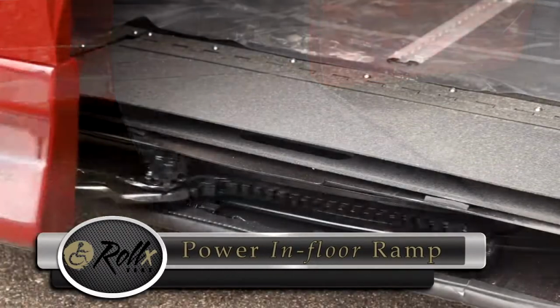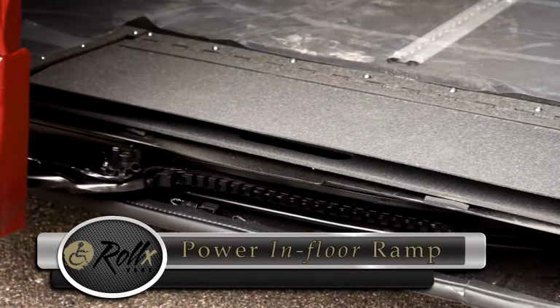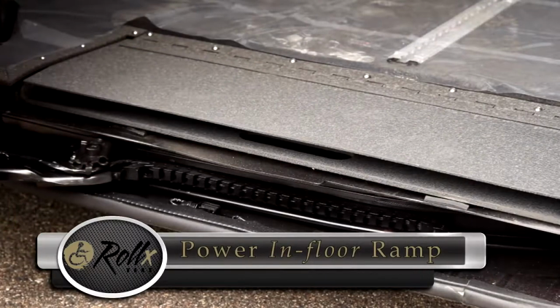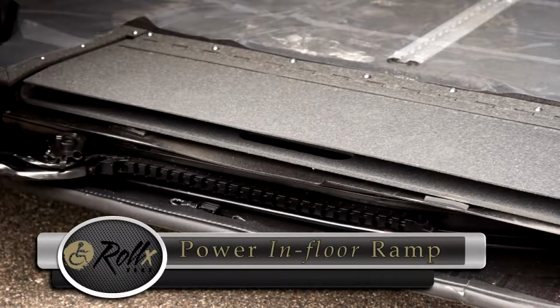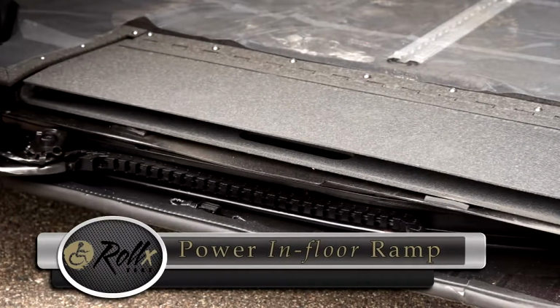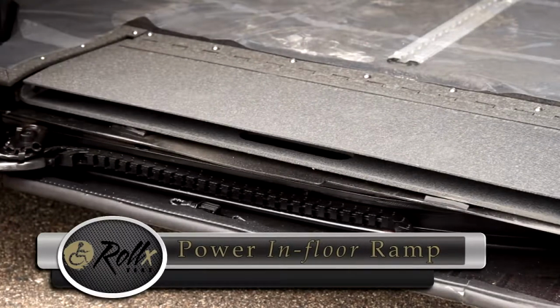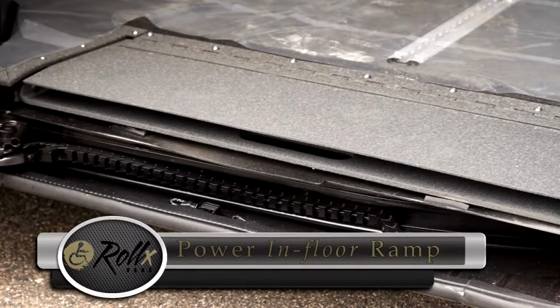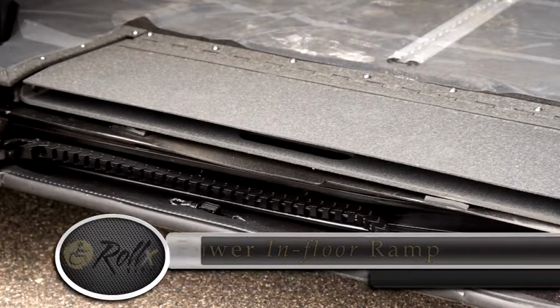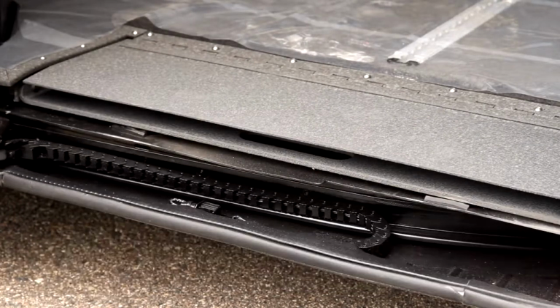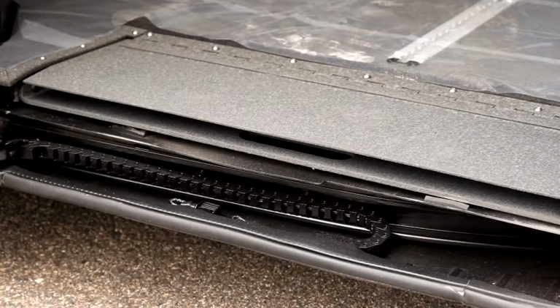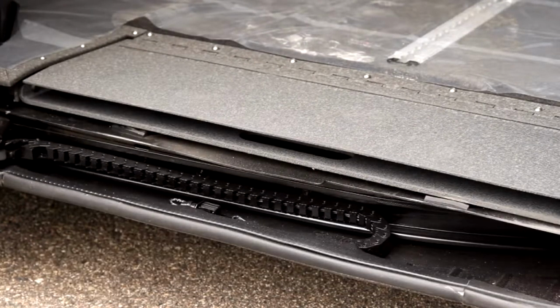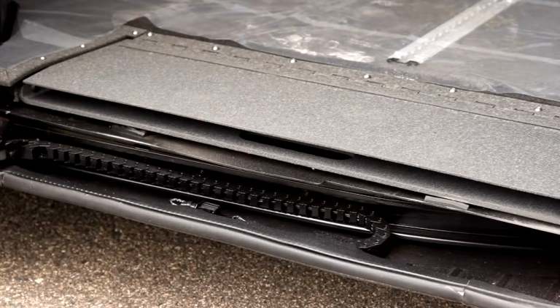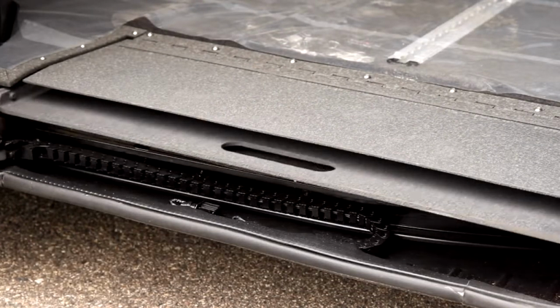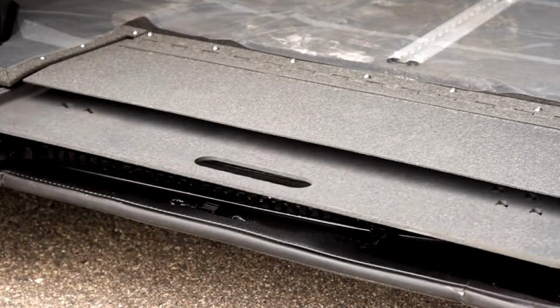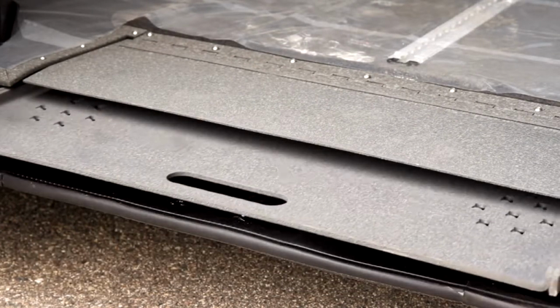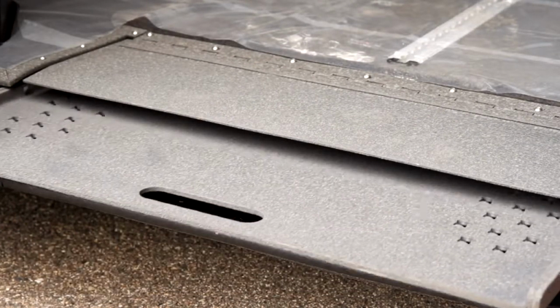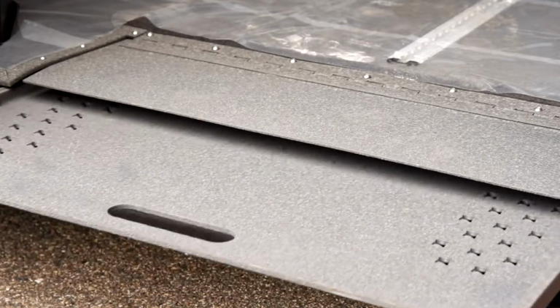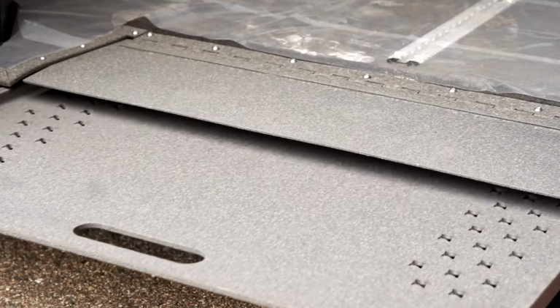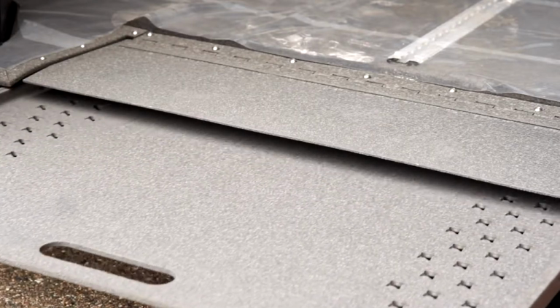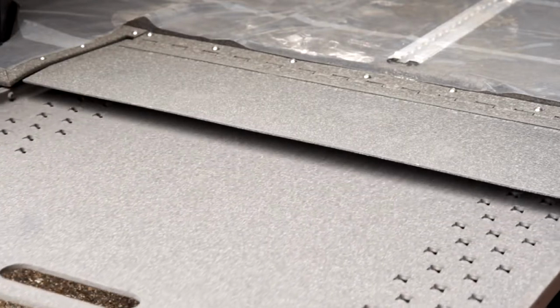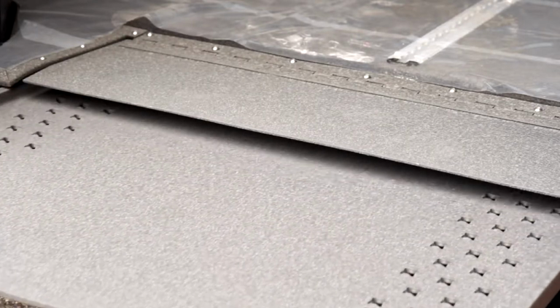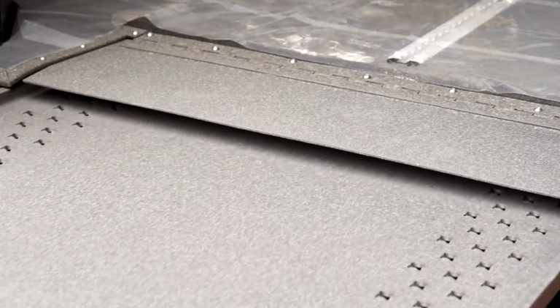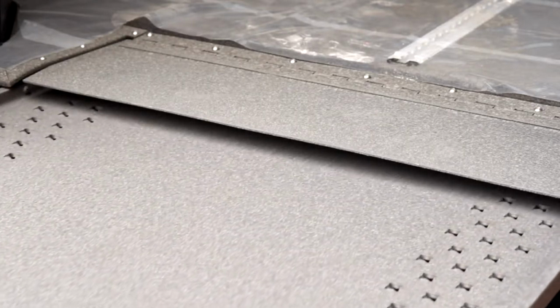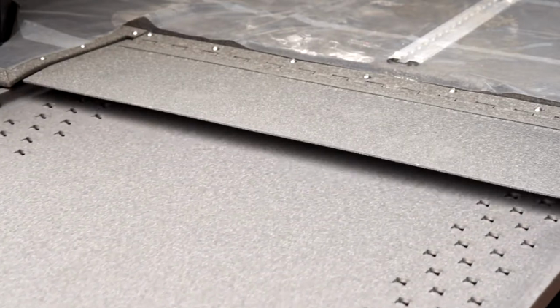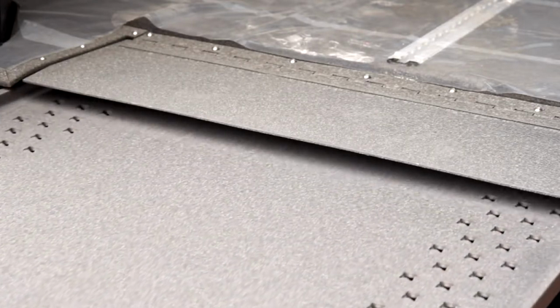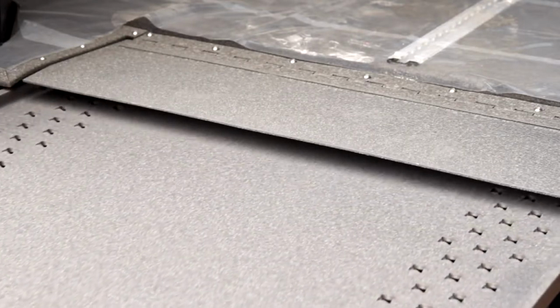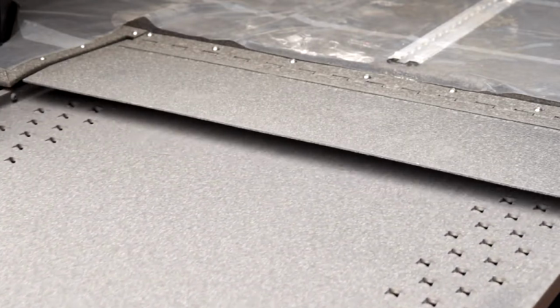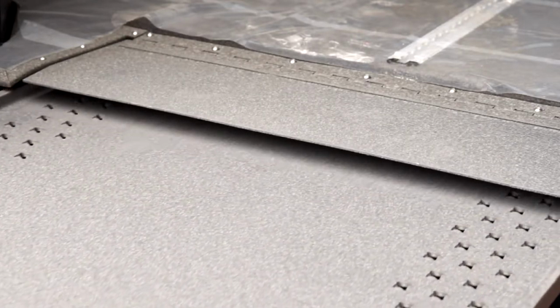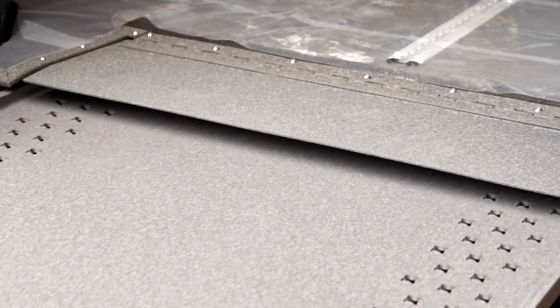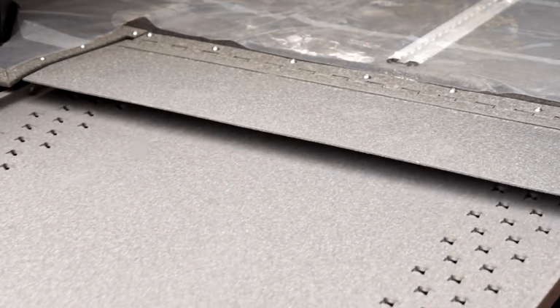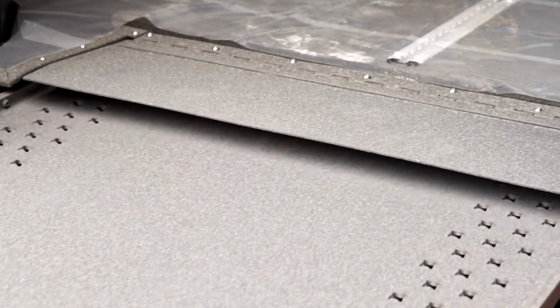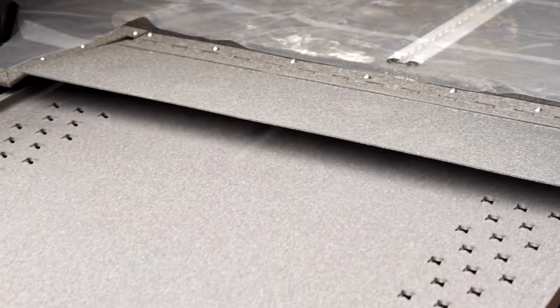The ramp is stored under the minivan floor and doesn't take up valuable inside passenger room. This keeps the inside of the van cleaner, quieter, safer, and doesn't block your side door opening.